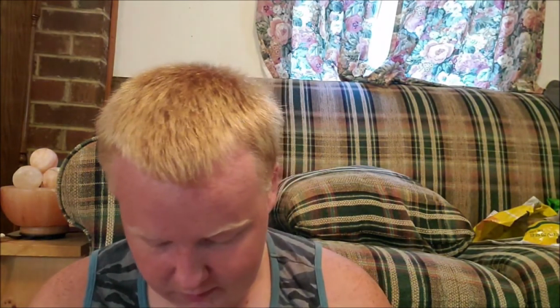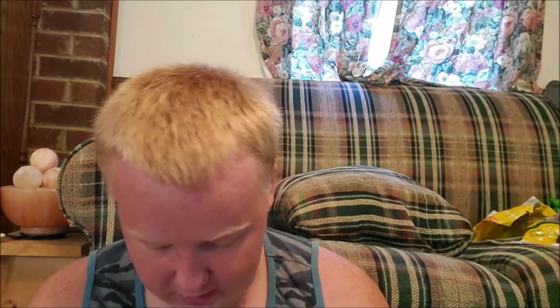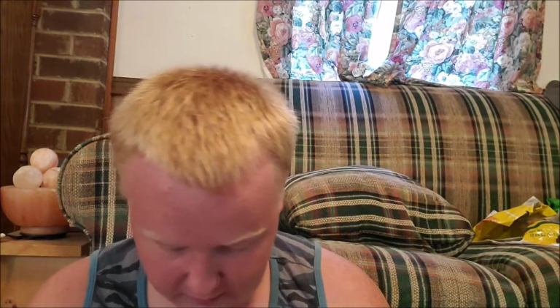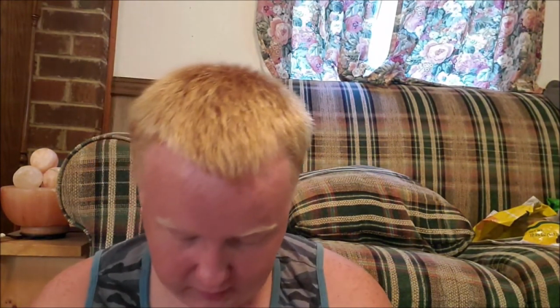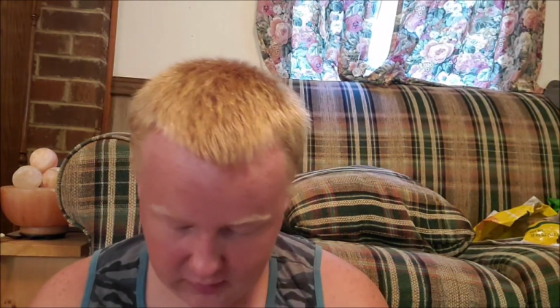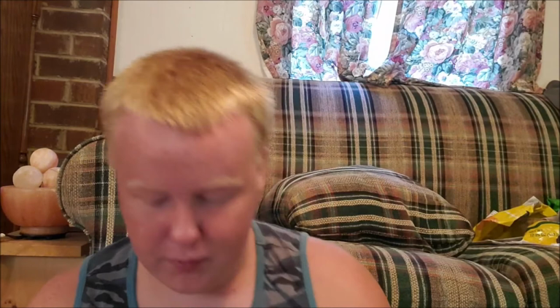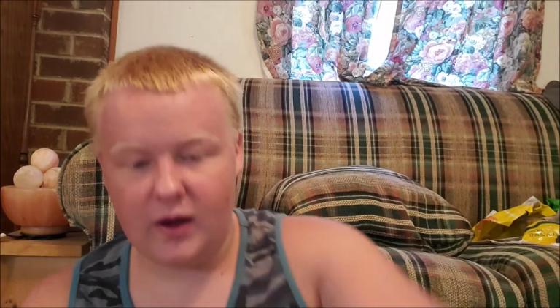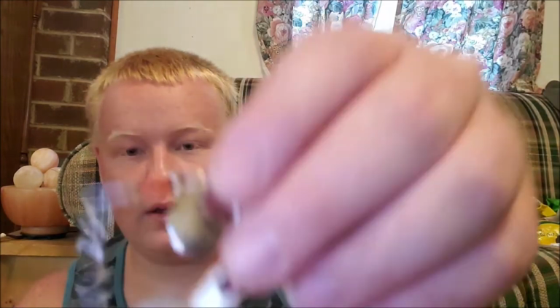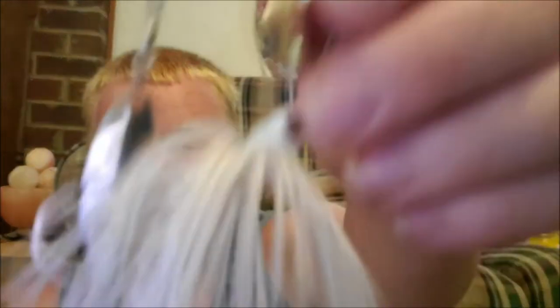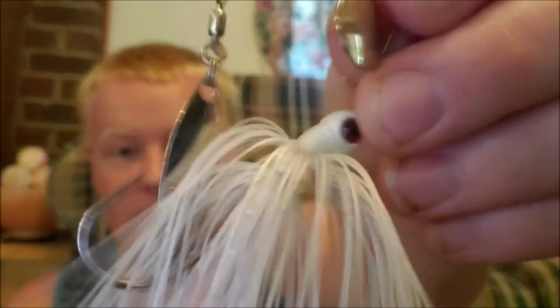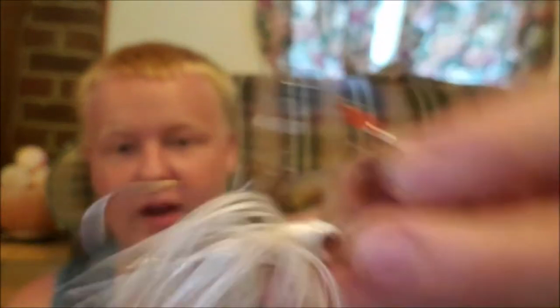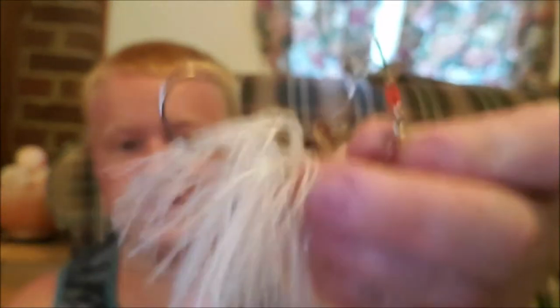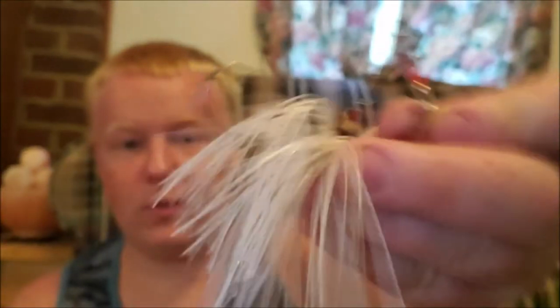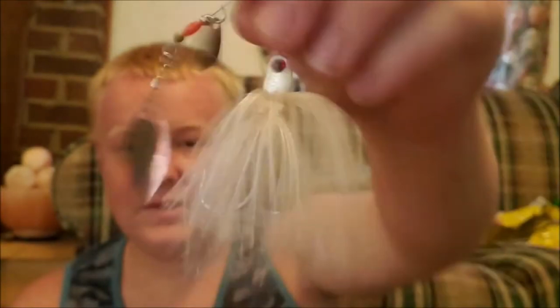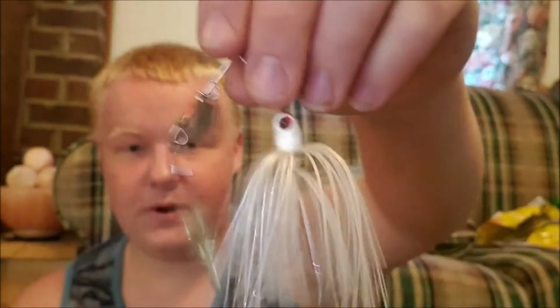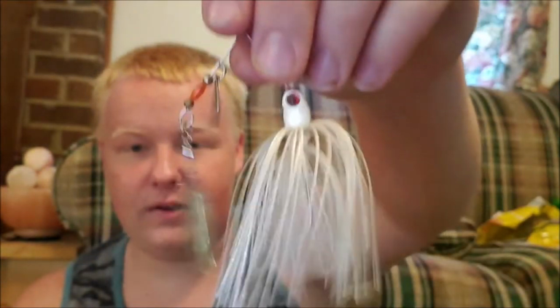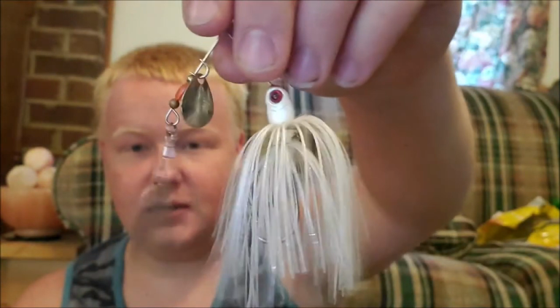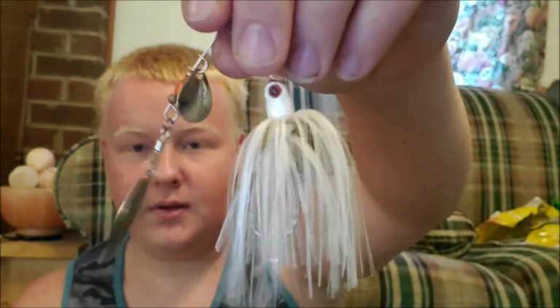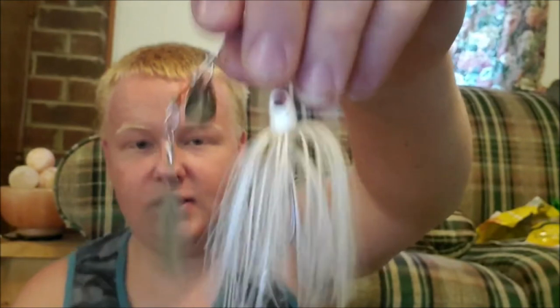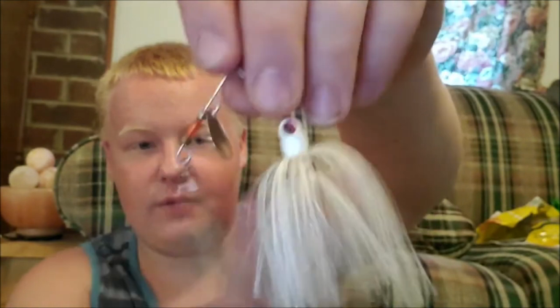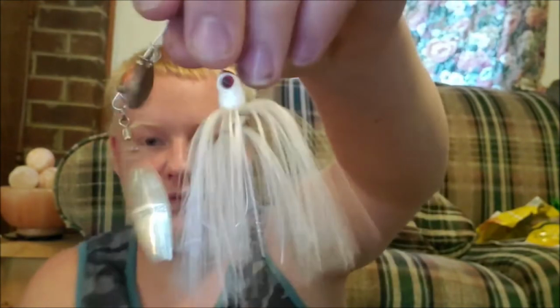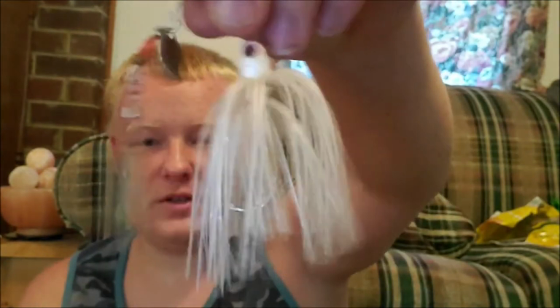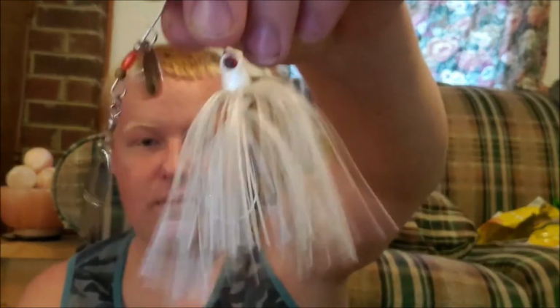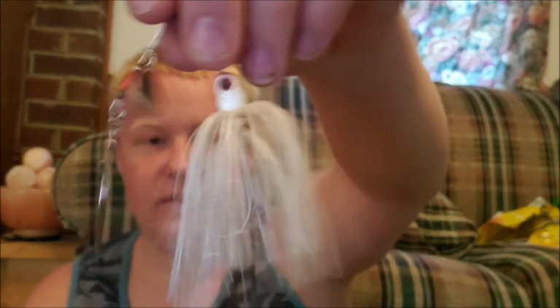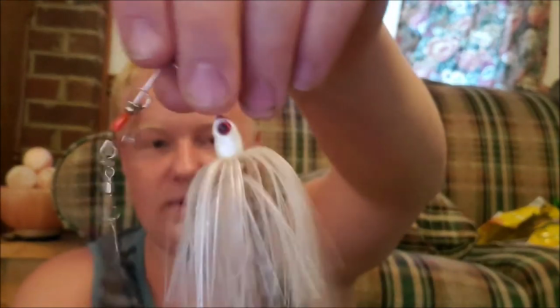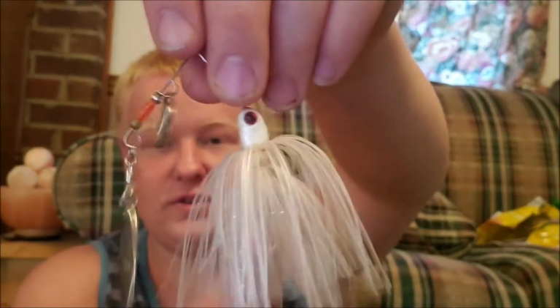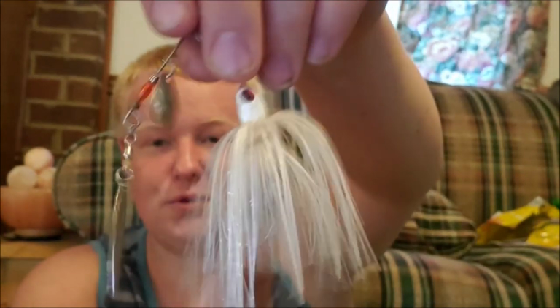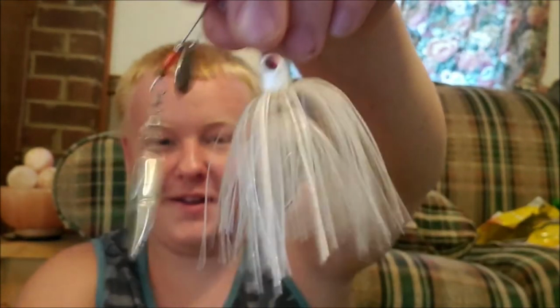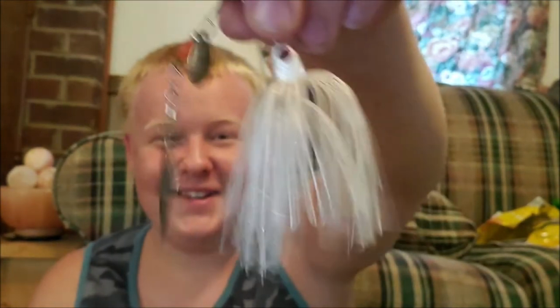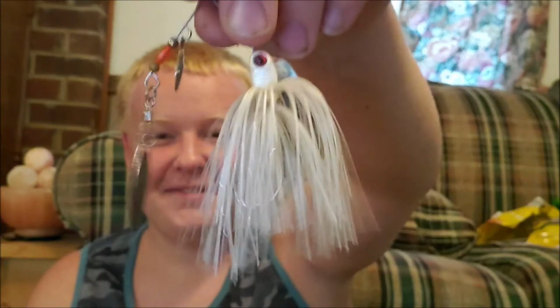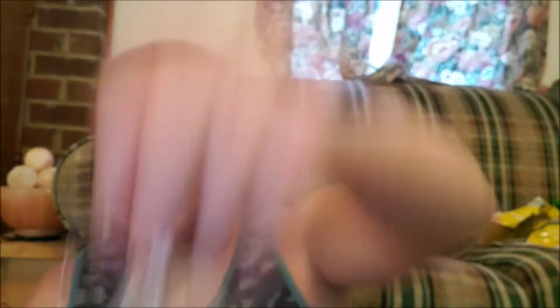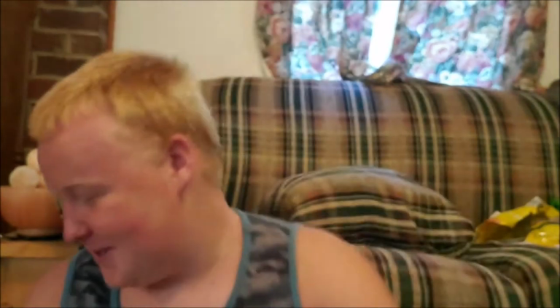What we've got here is a Booyah Shad Imitation White Spinner Bait. I've caught plenty of fish on this spinner bait right here. This is the juice right here.